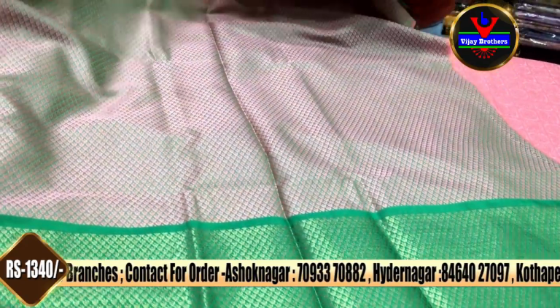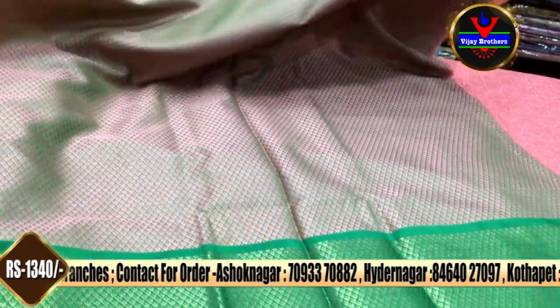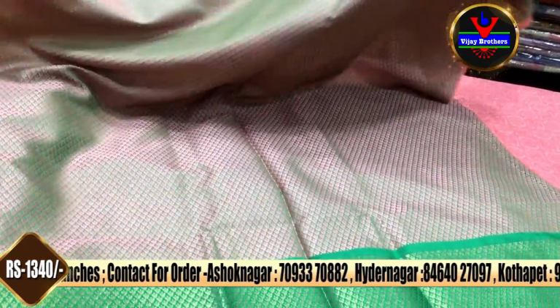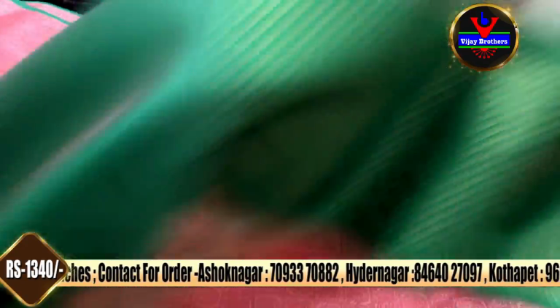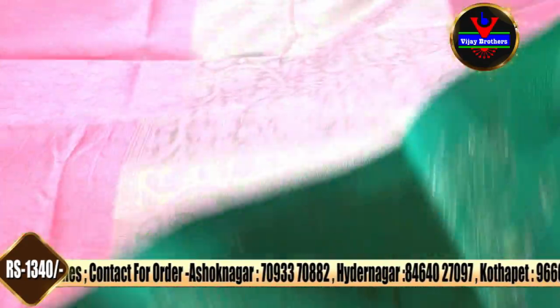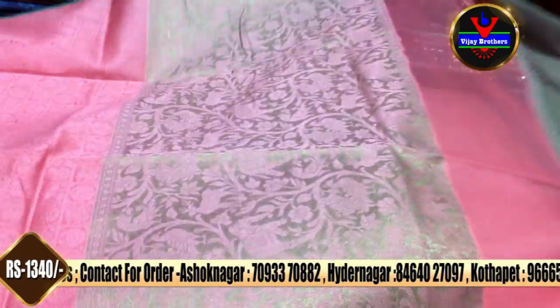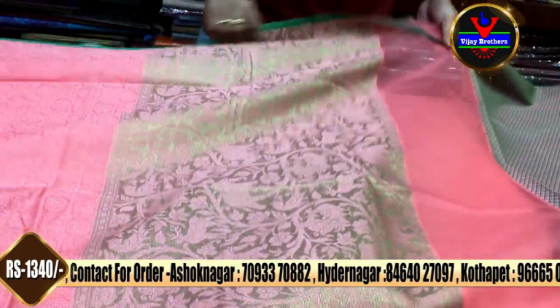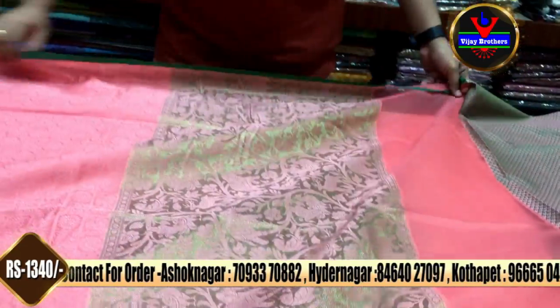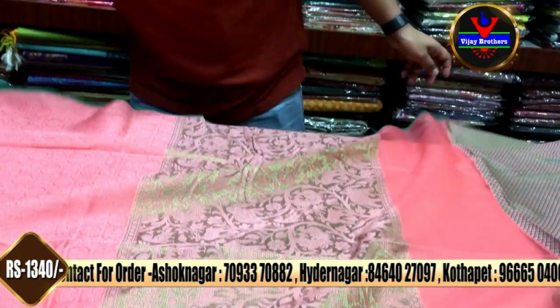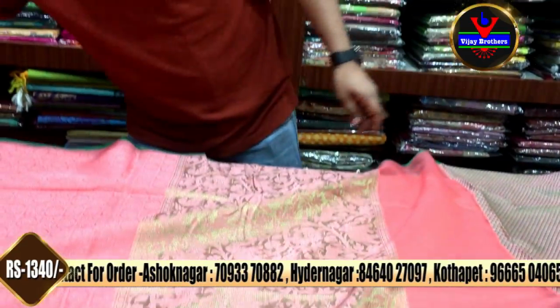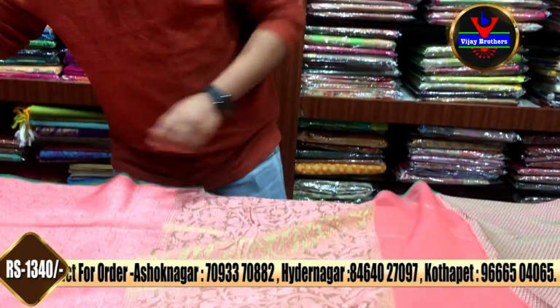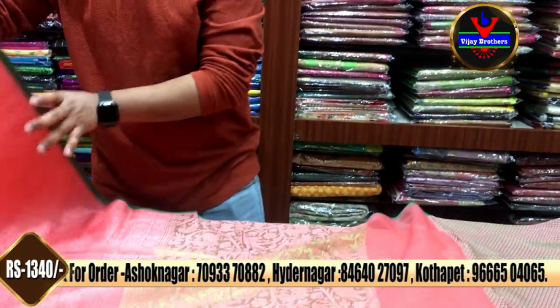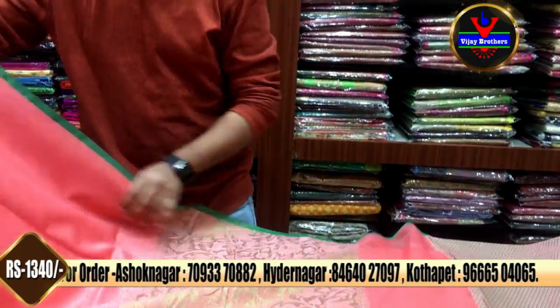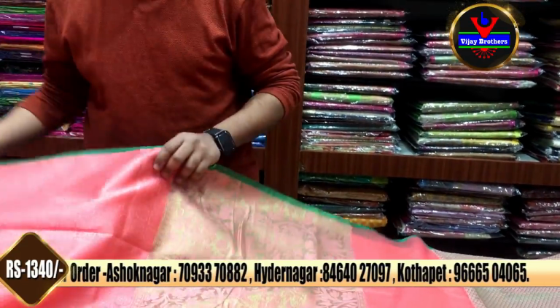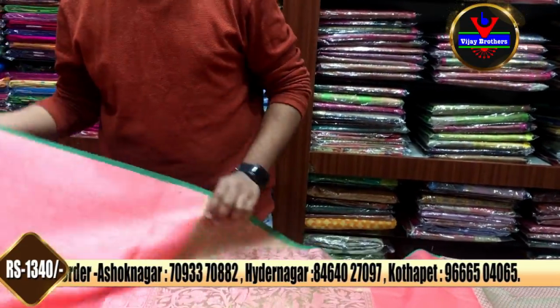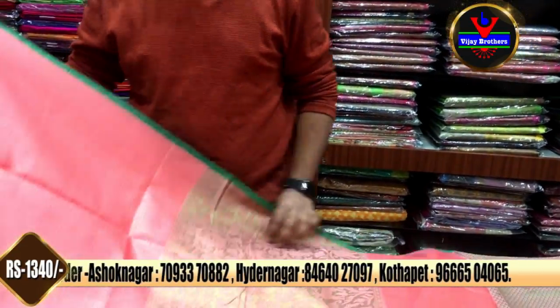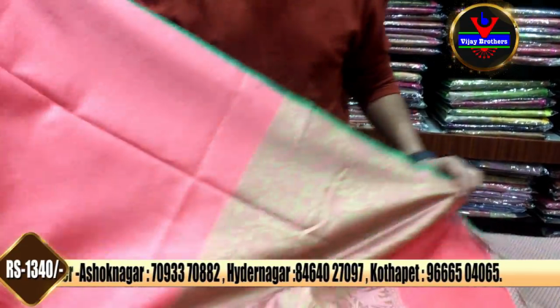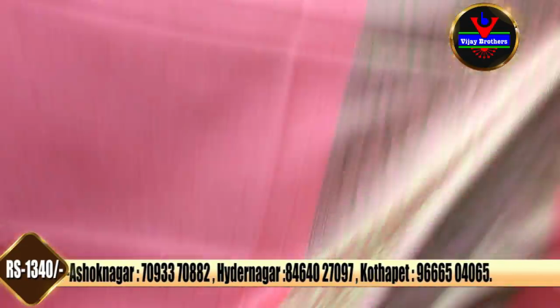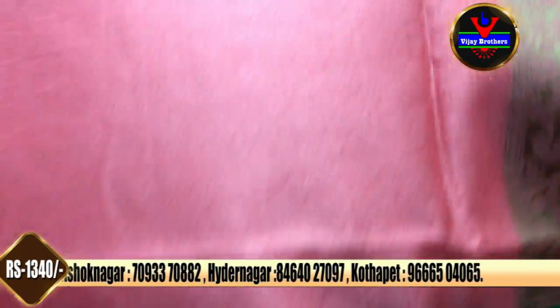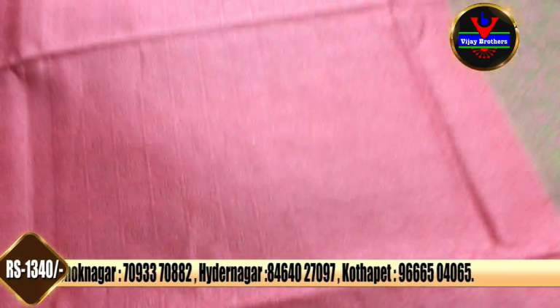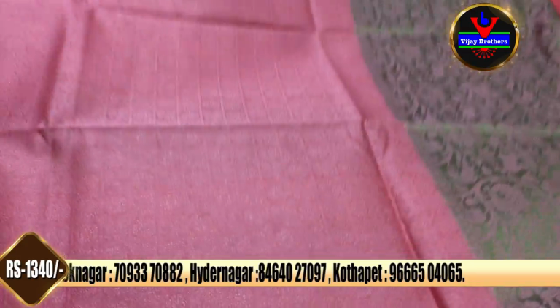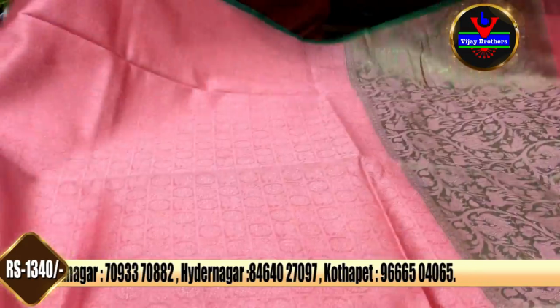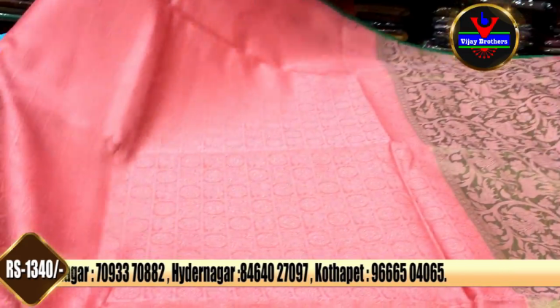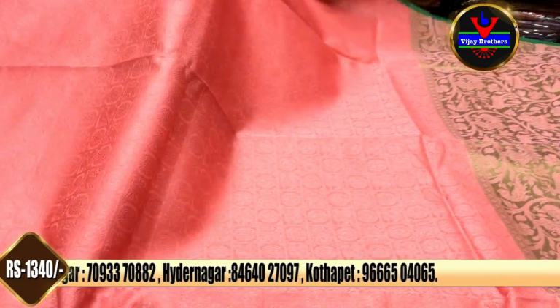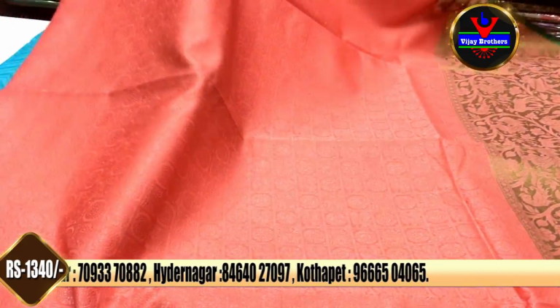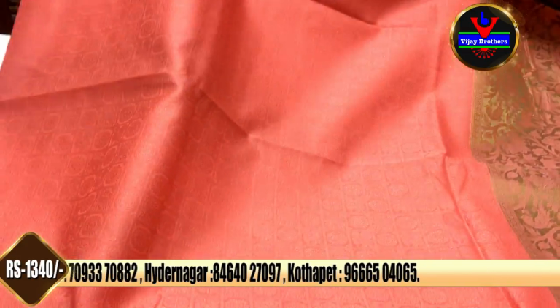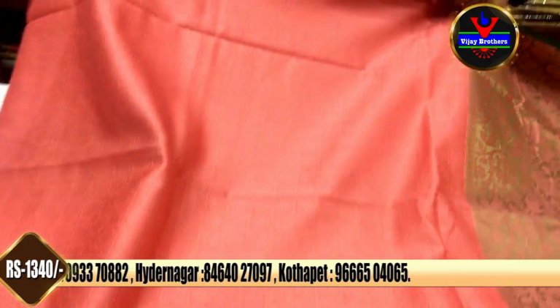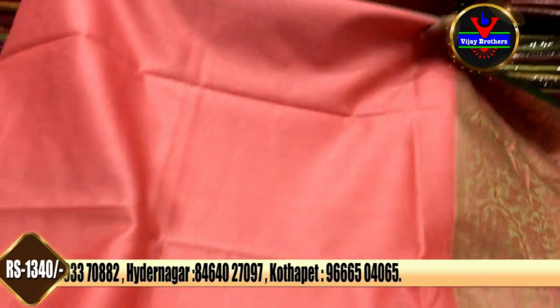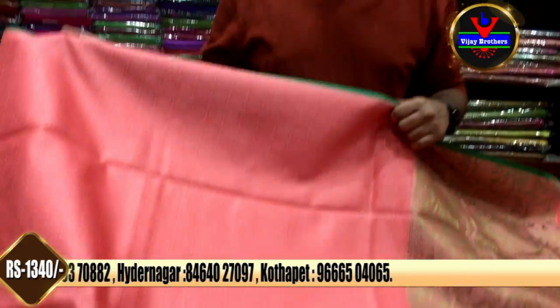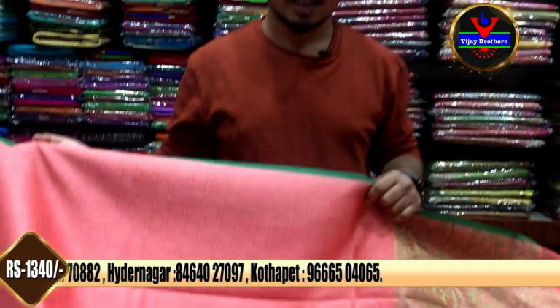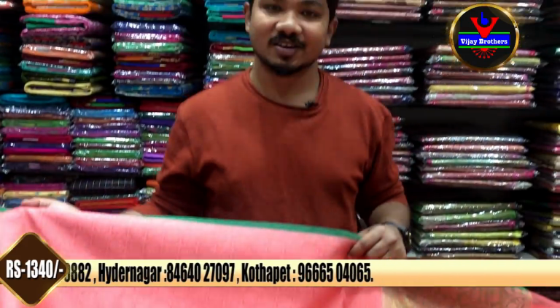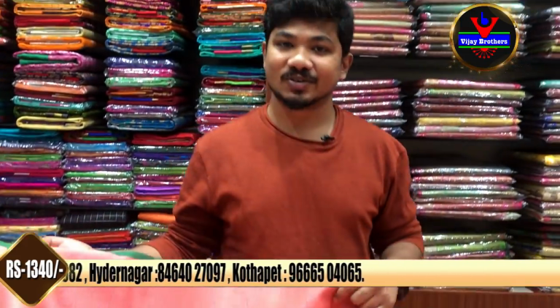It is a very beautiful and classic style. We have this designer style of blouse priced at $1340.